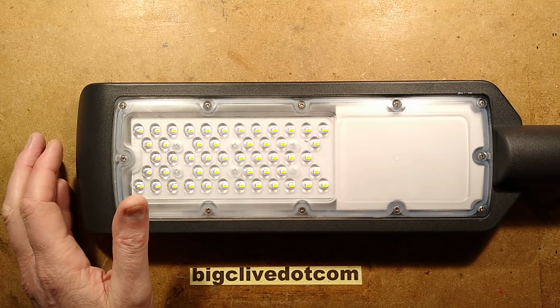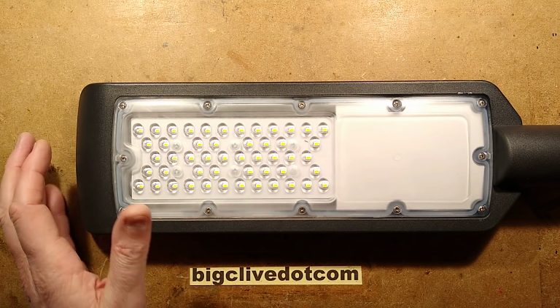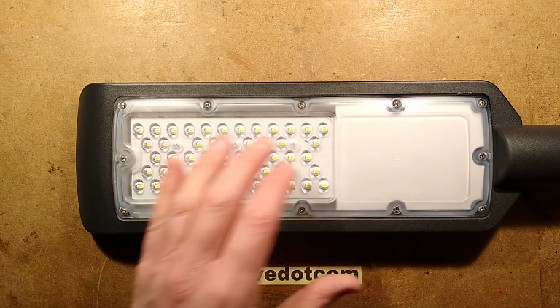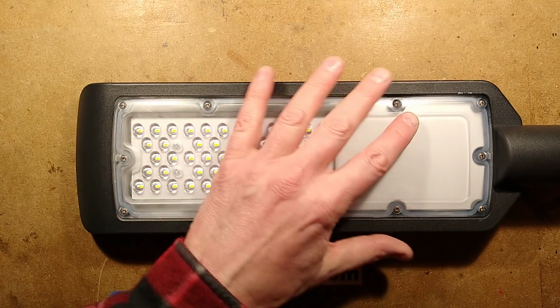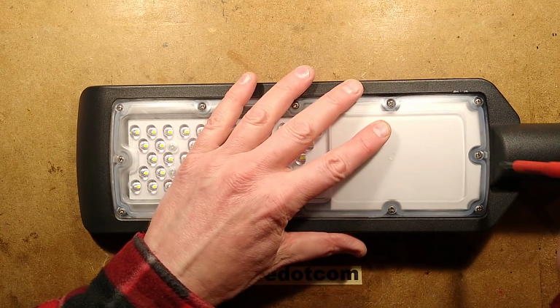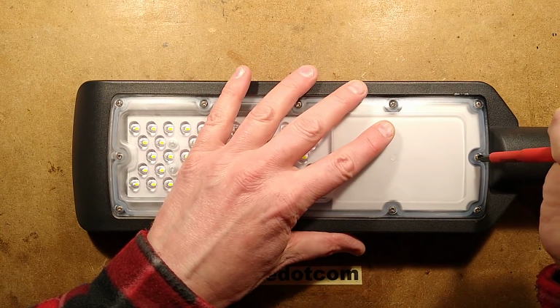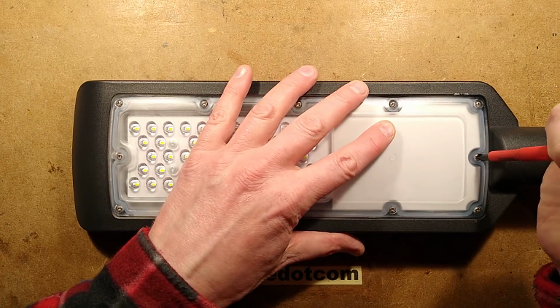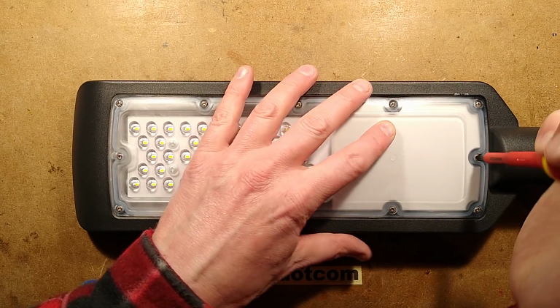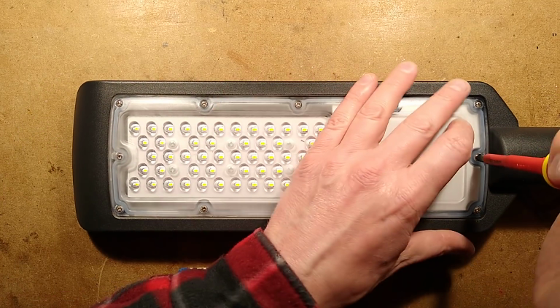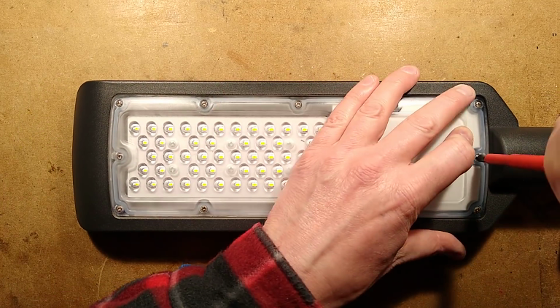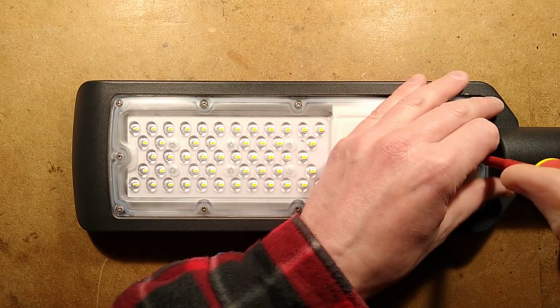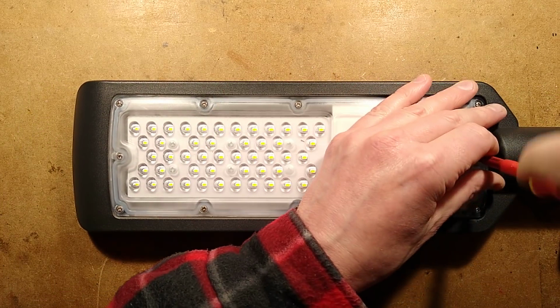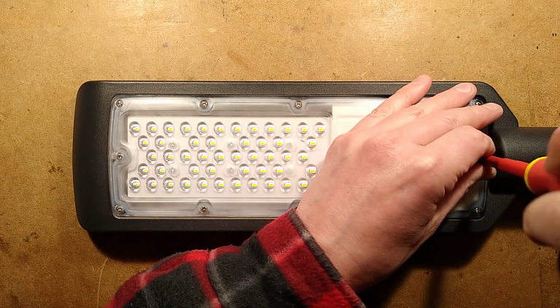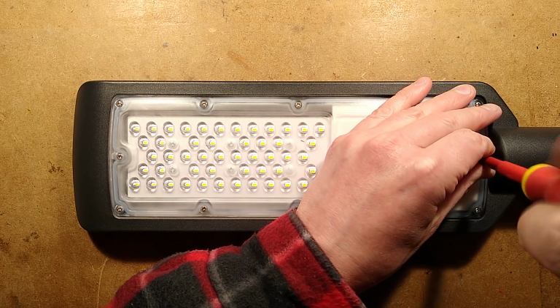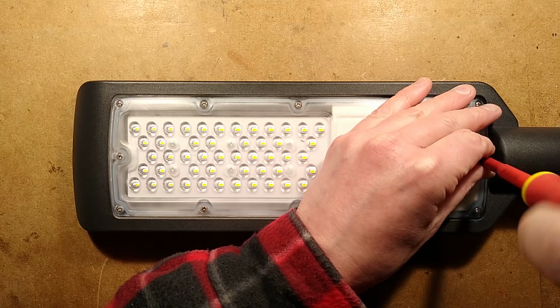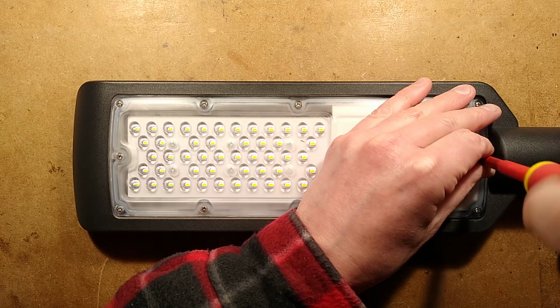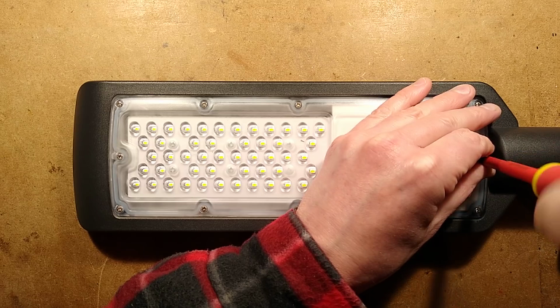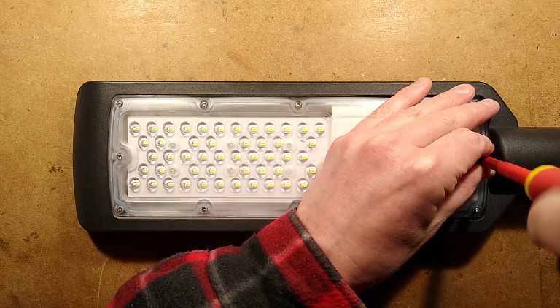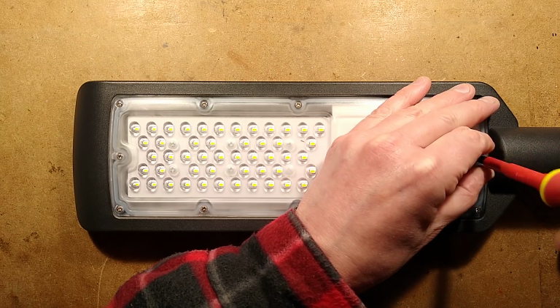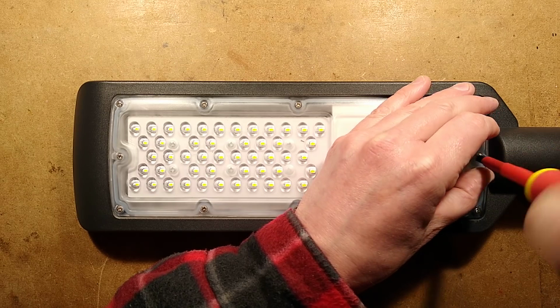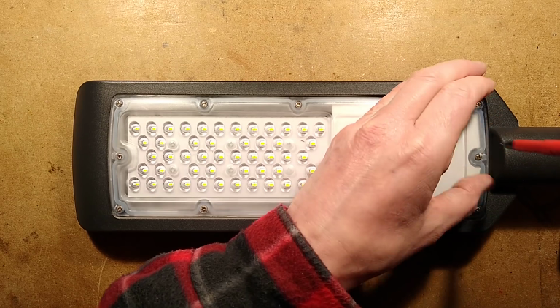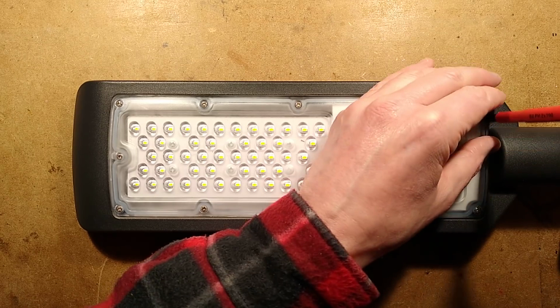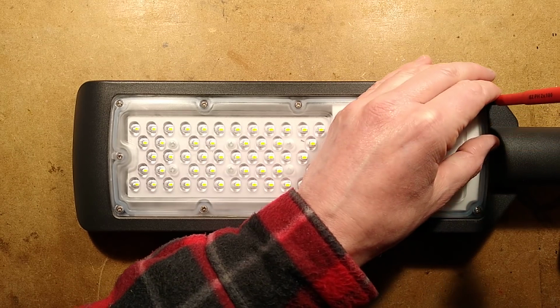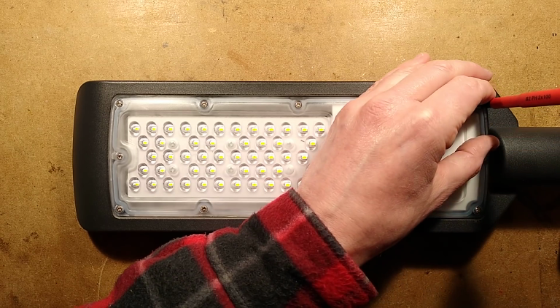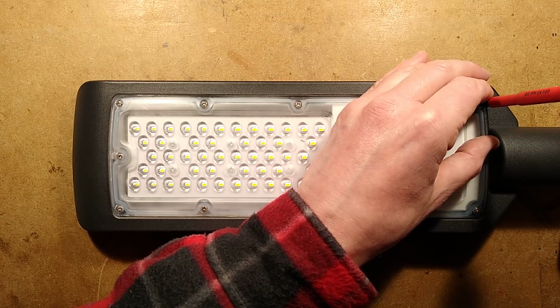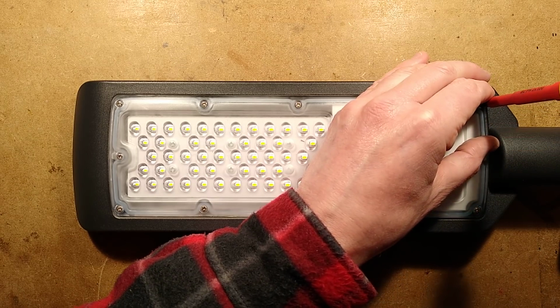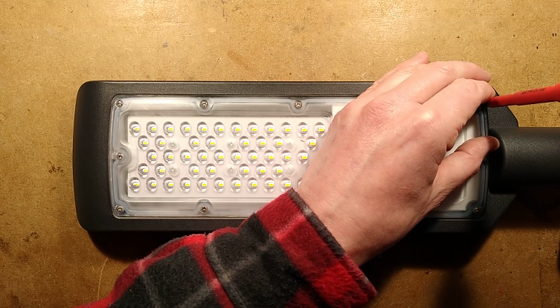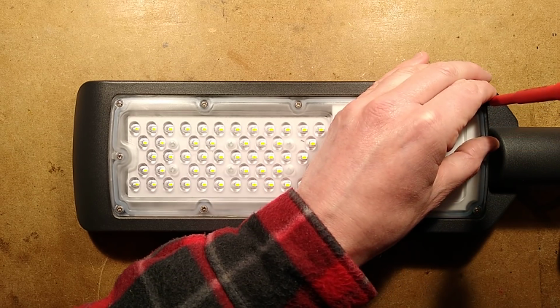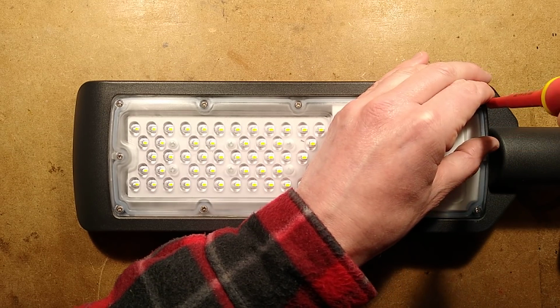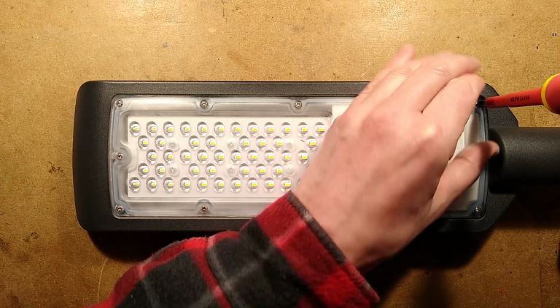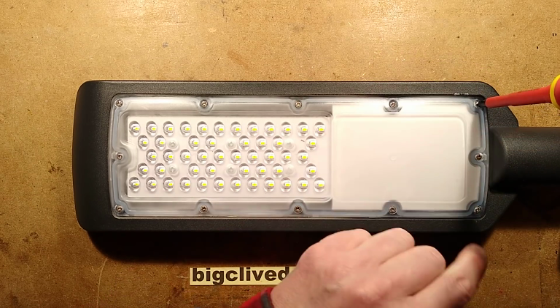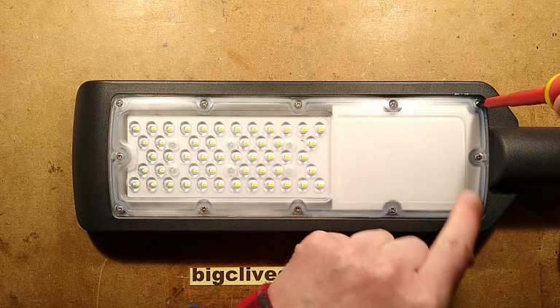Let's take the cover off - I'm not going to use a cordless screwdriver for this, I'm going to do it manually. There are quite a few screws - 12 screws in total.